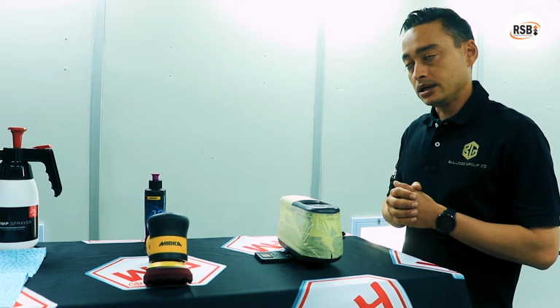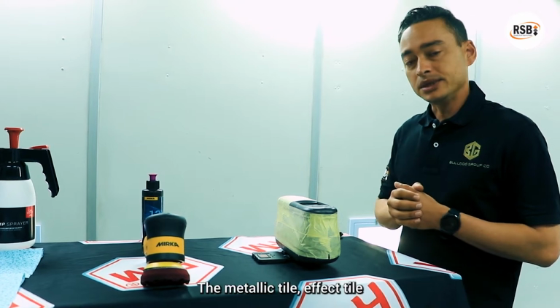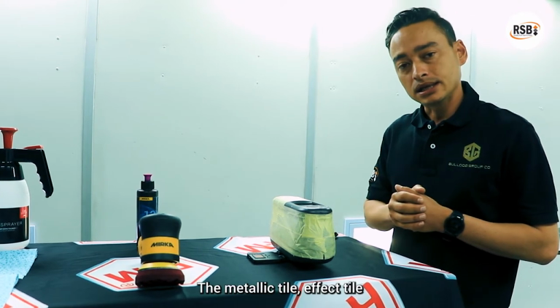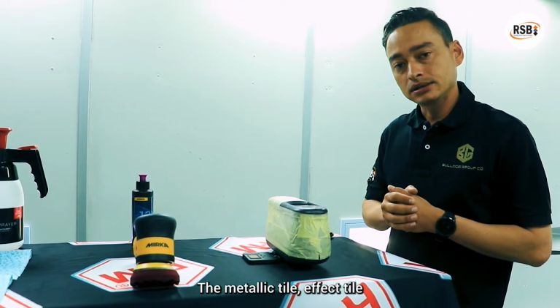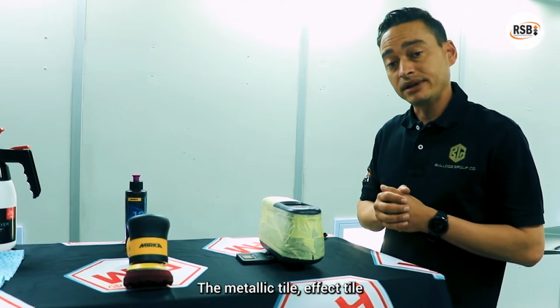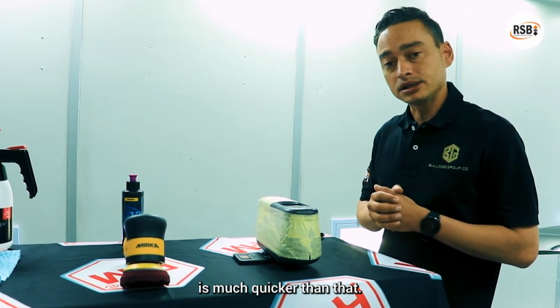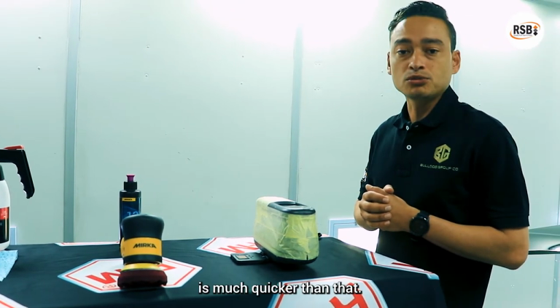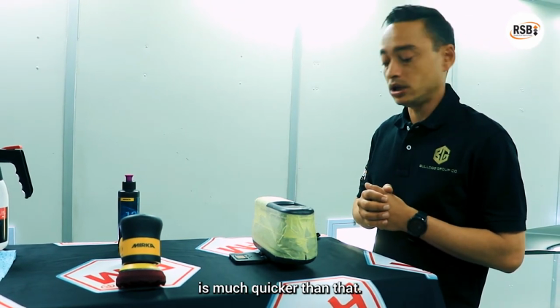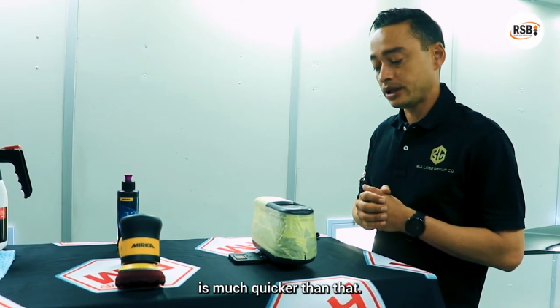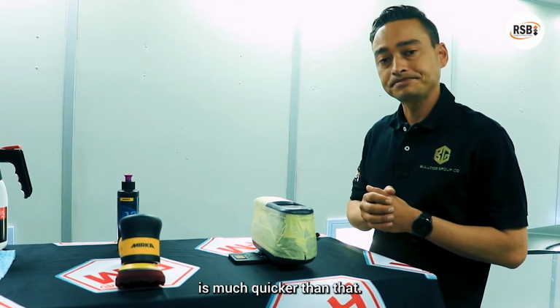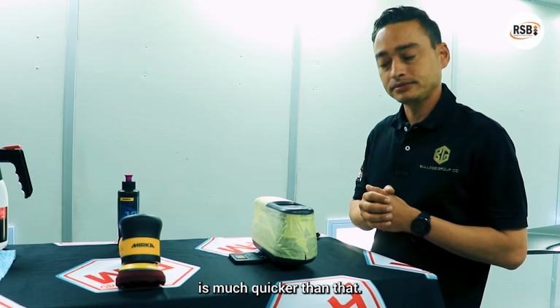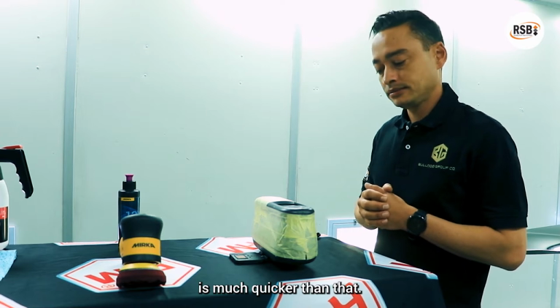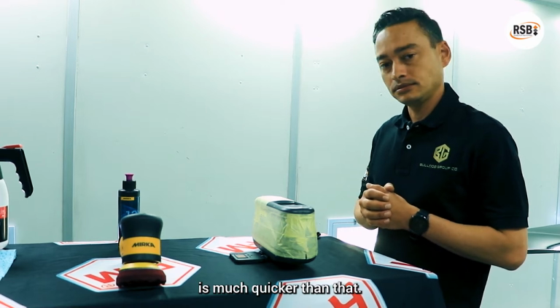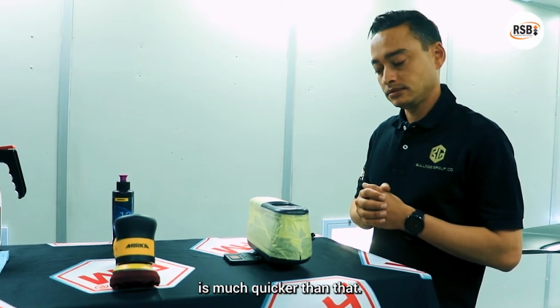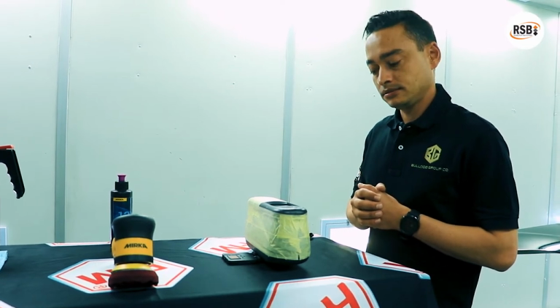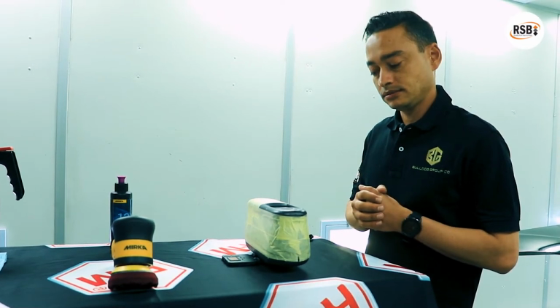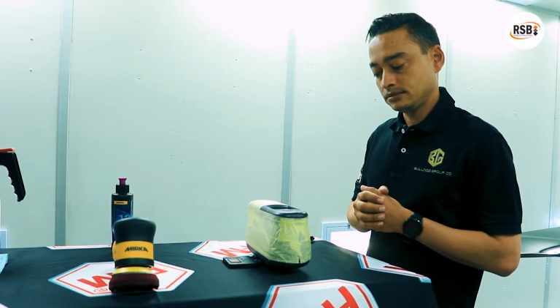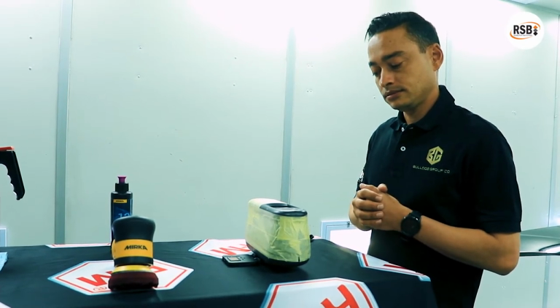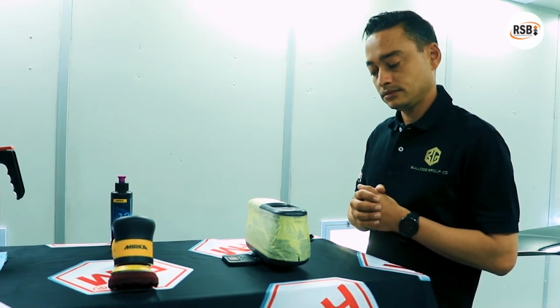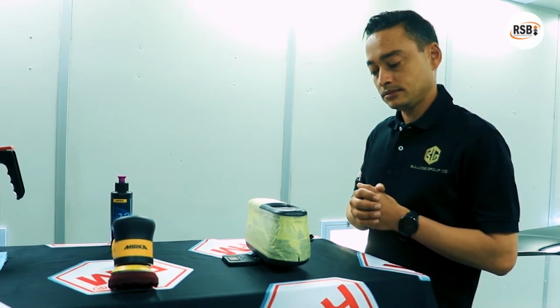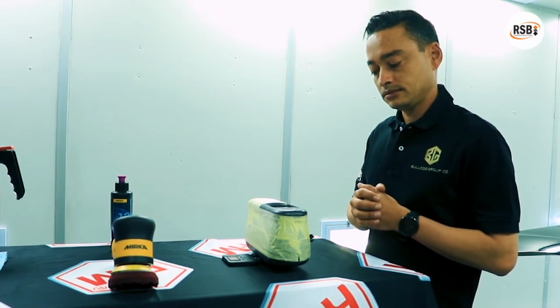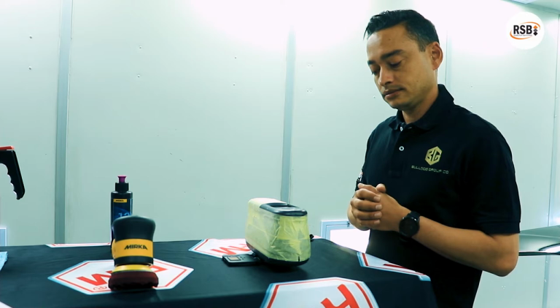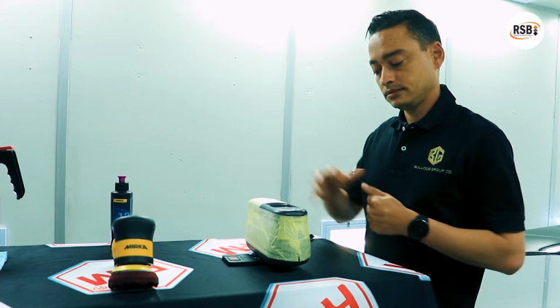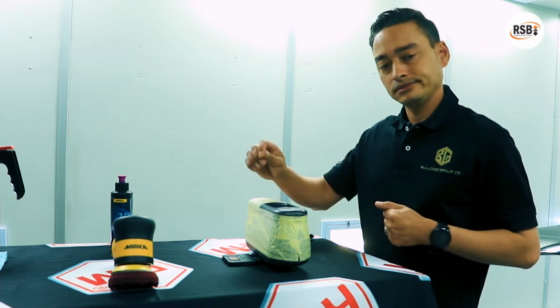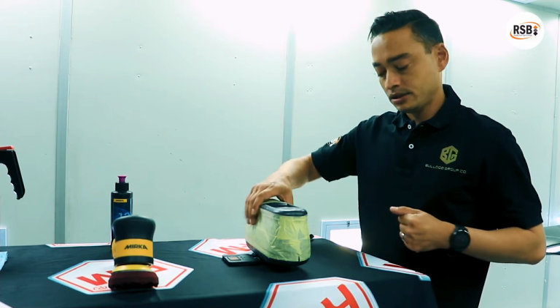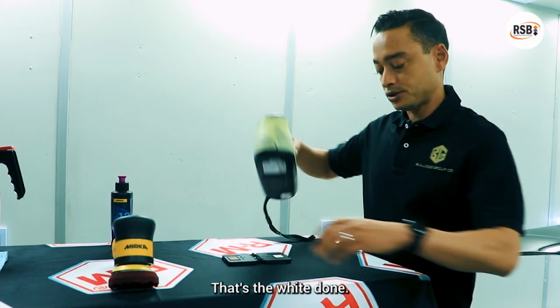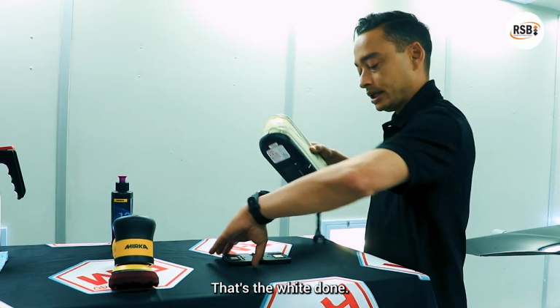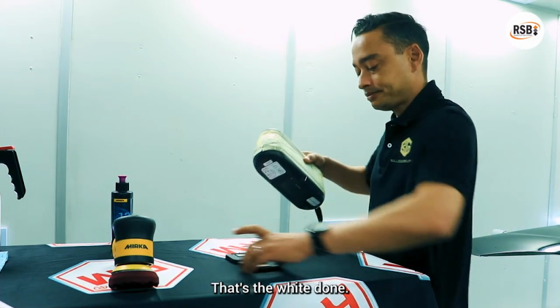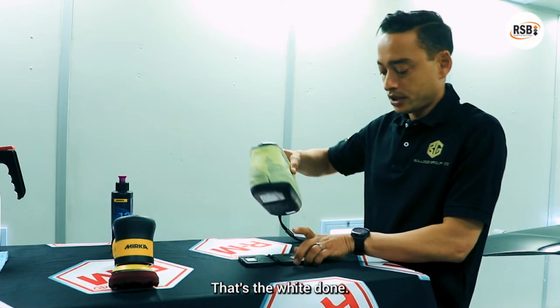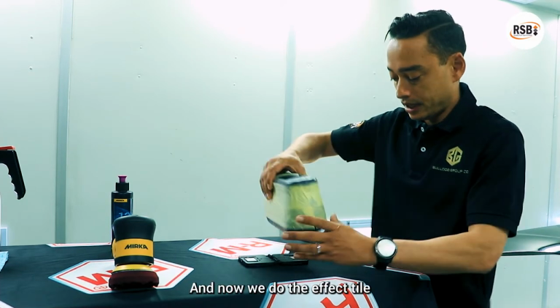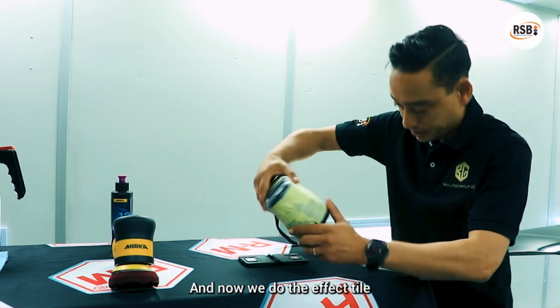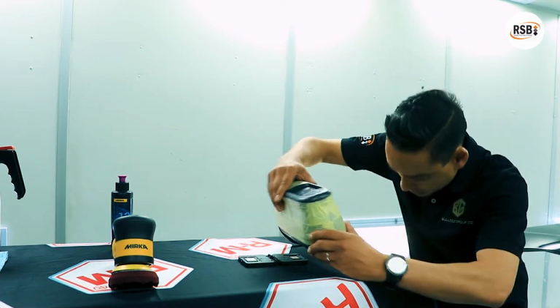The metallic tile — the effect tile — is much quicker than that. So that's the white done and now we do the effect tile.